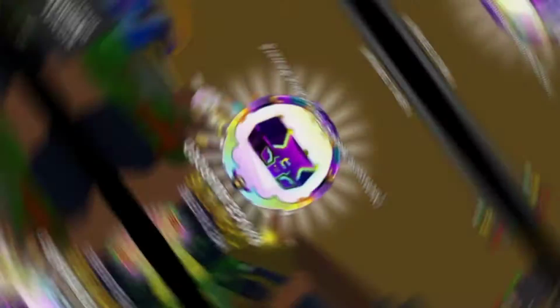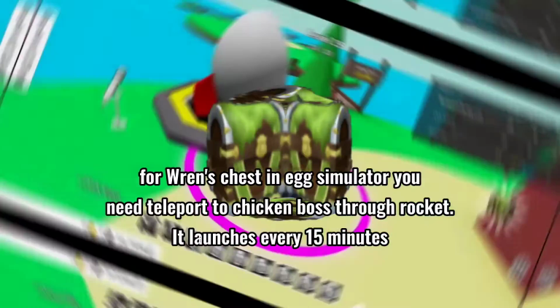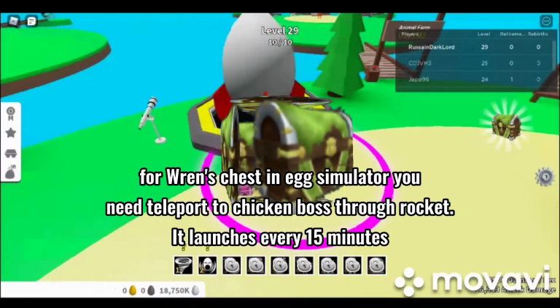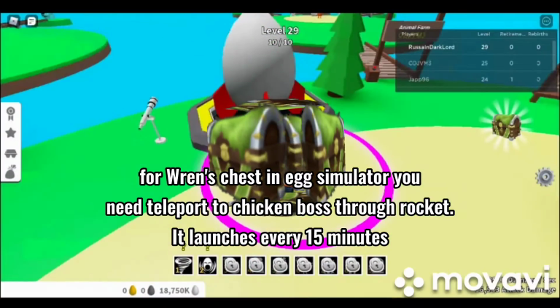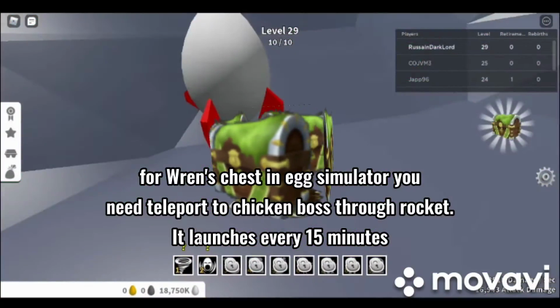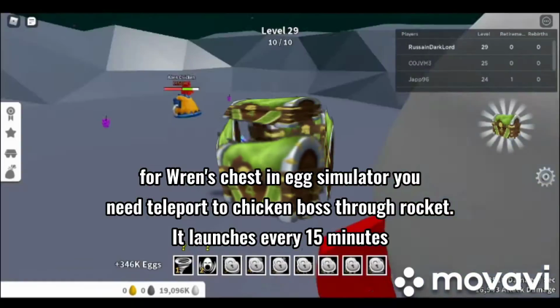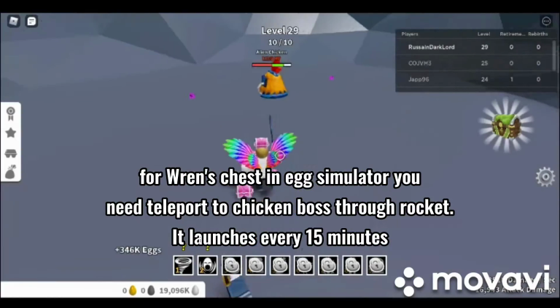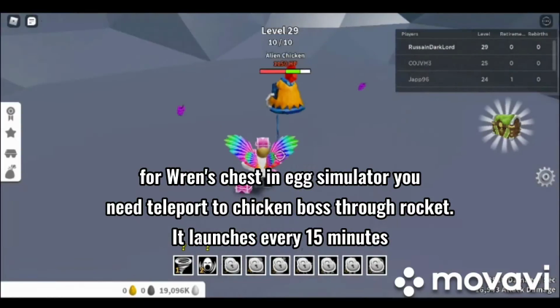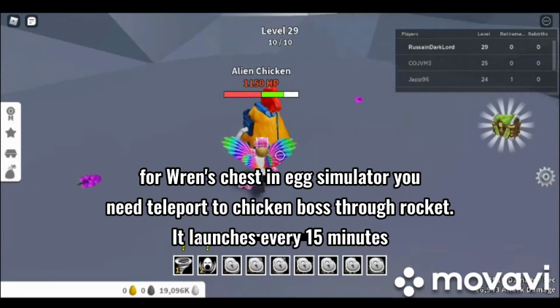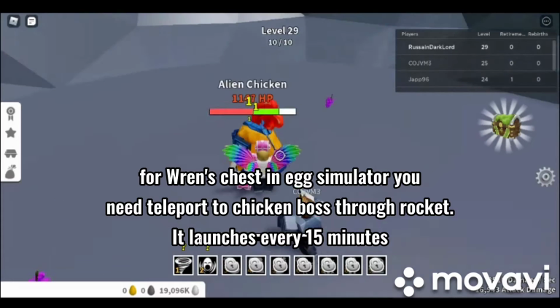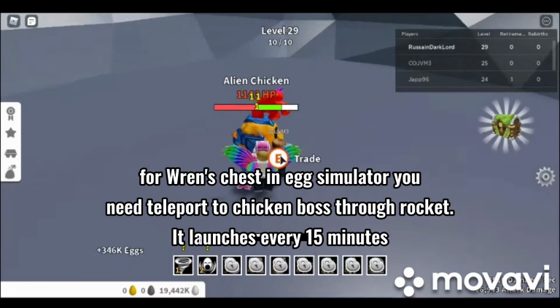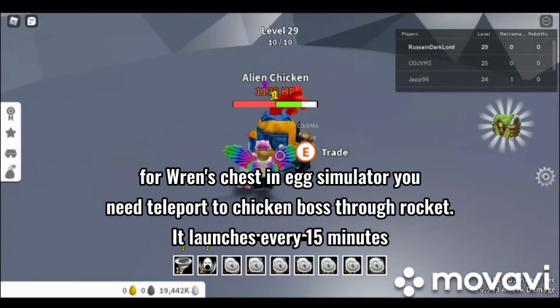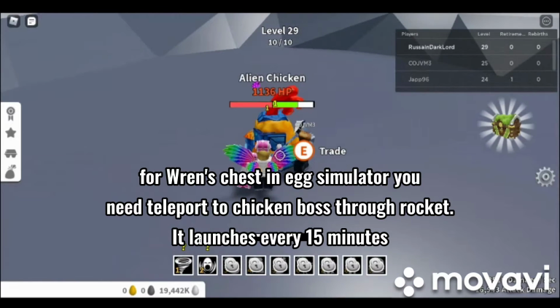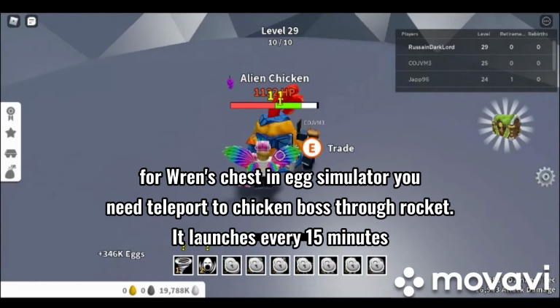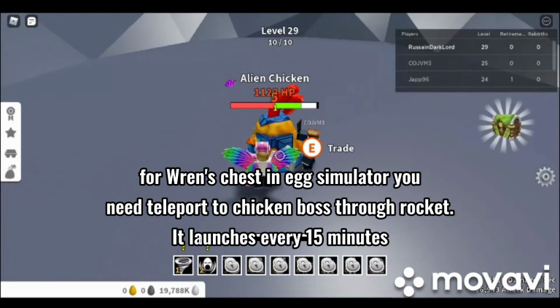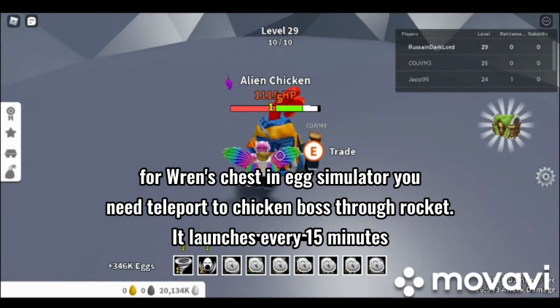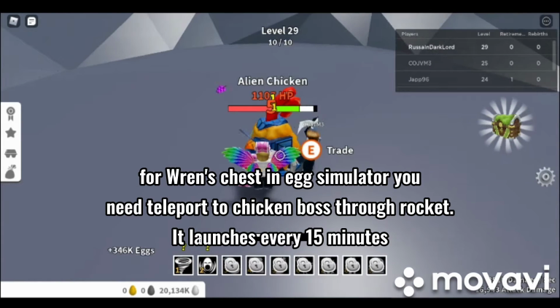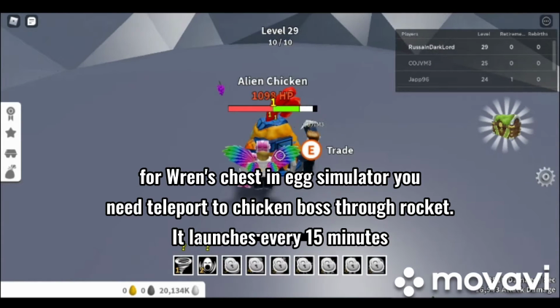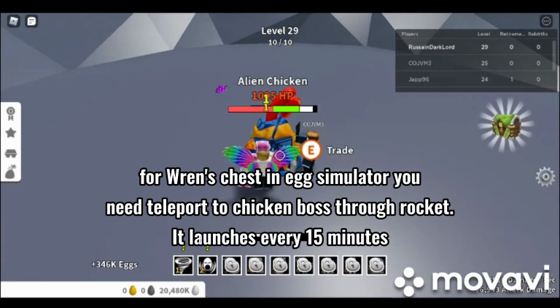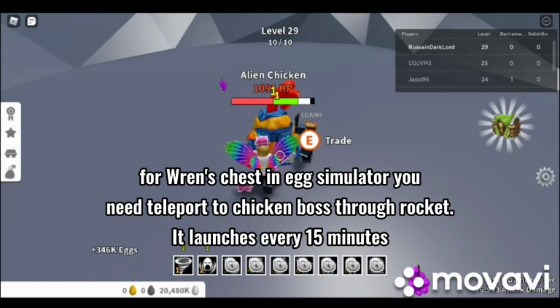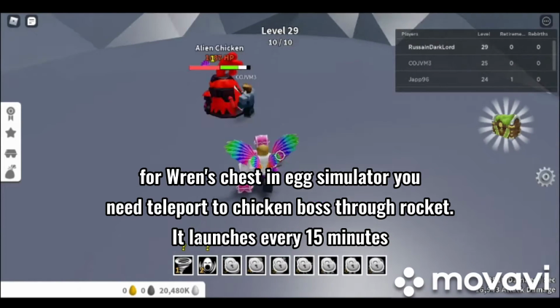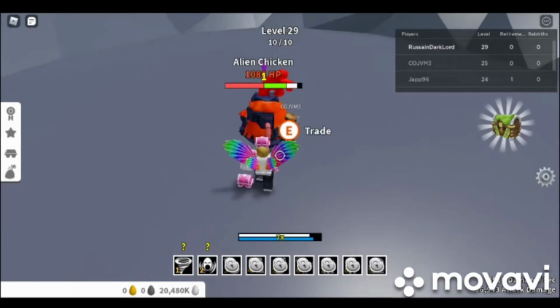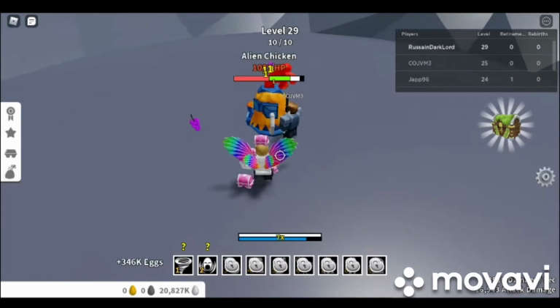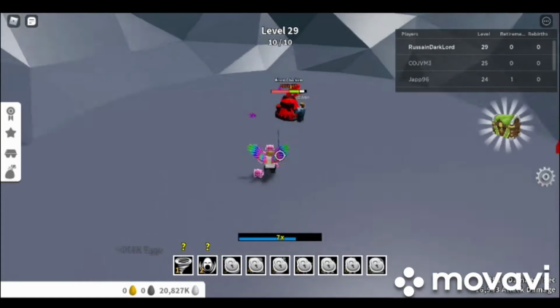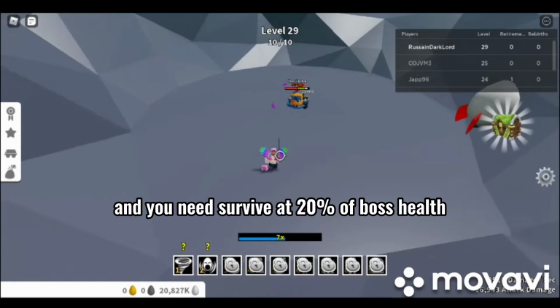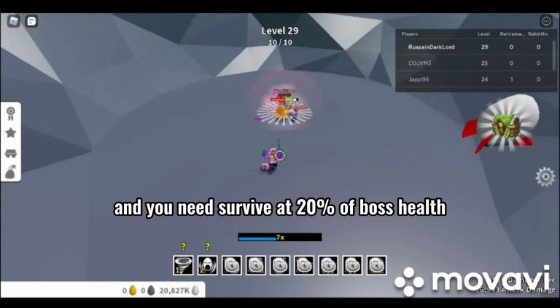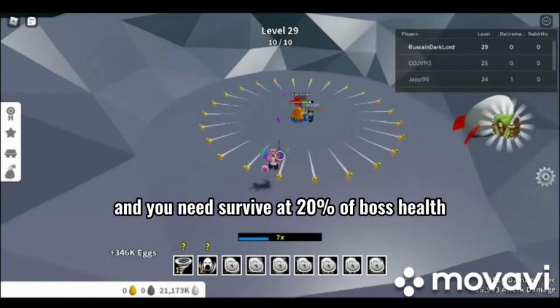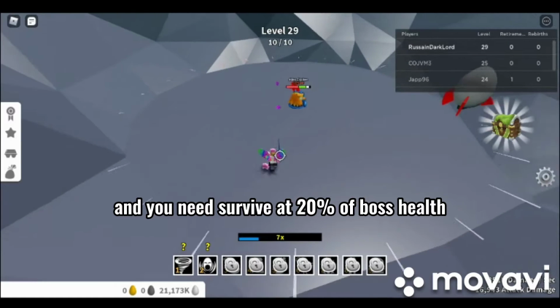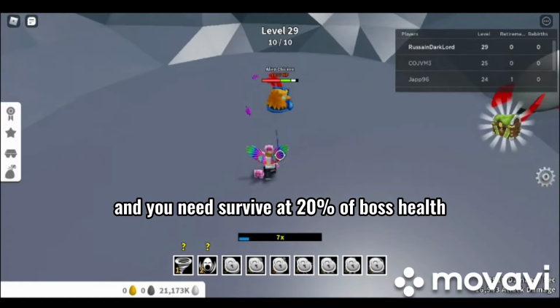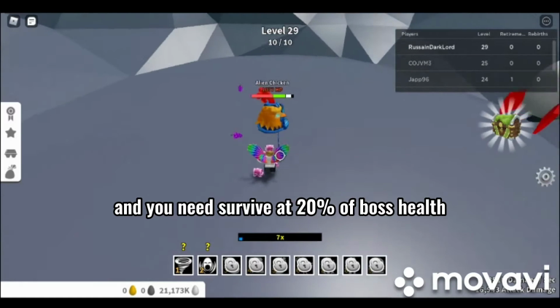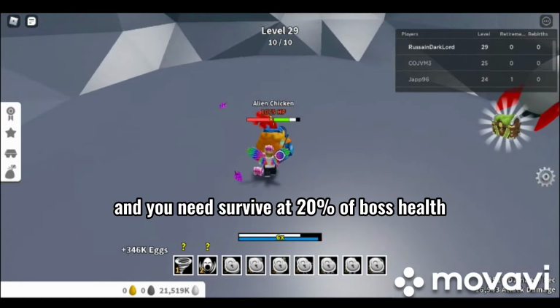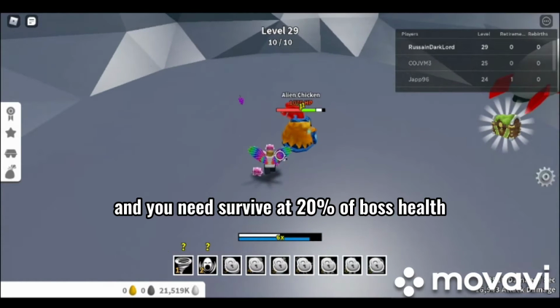For REM's Chest in Egg Simulator, teleport to the Chicken Boss through the Rocket. It launches every 15 minutes. You need to survive until the boss reaches 20% health.